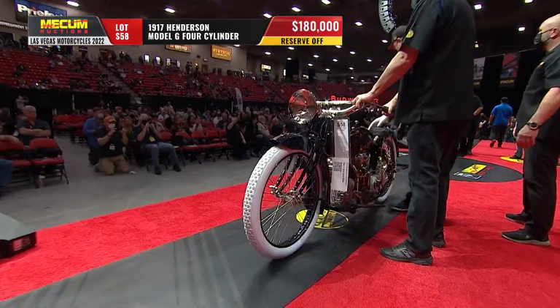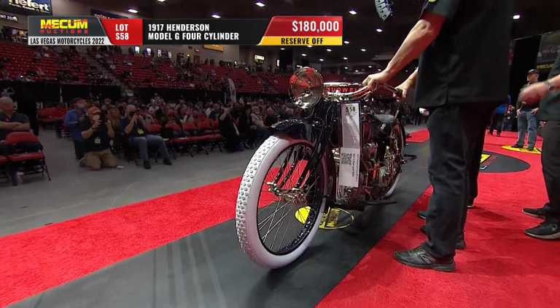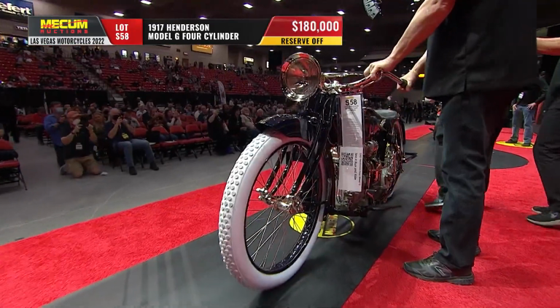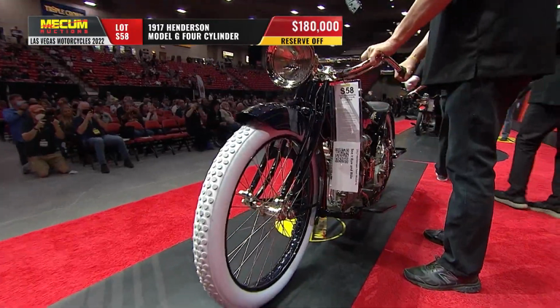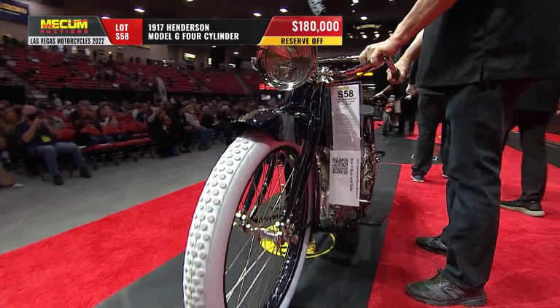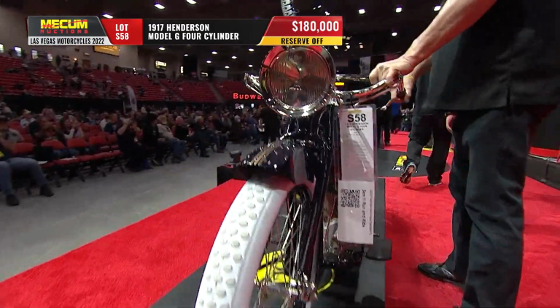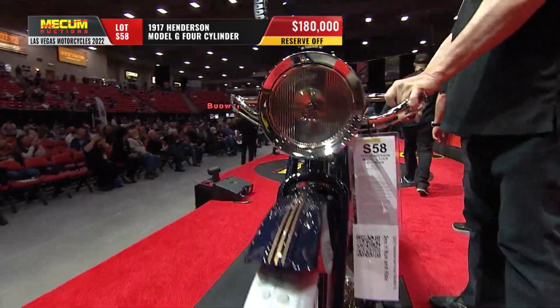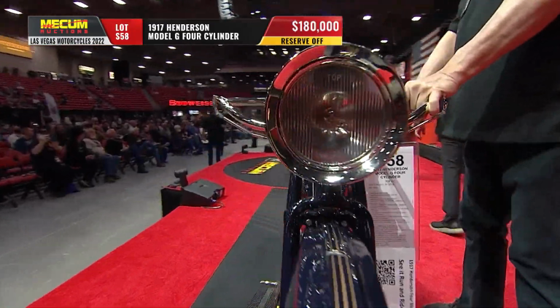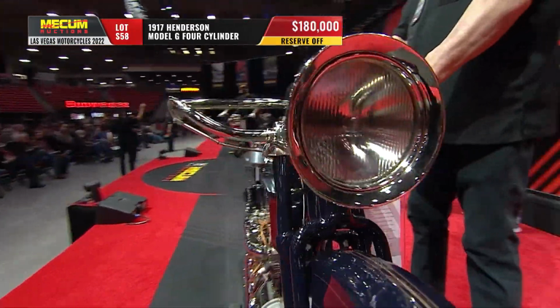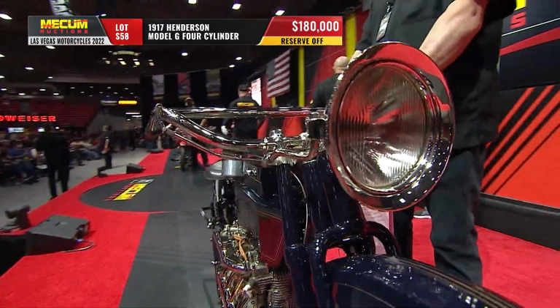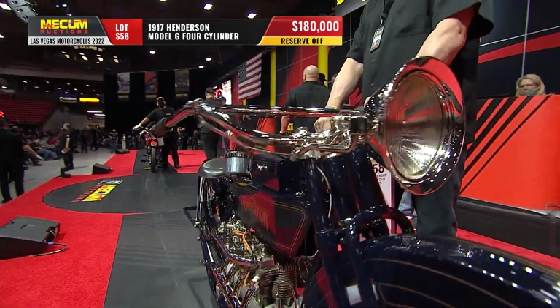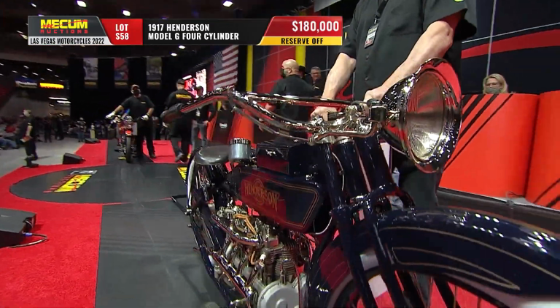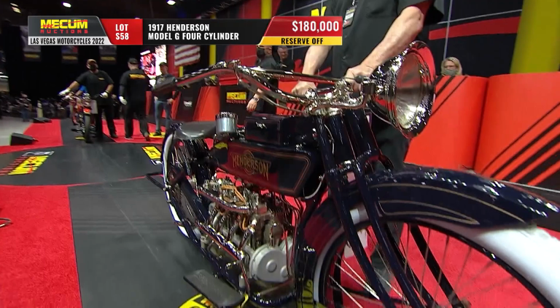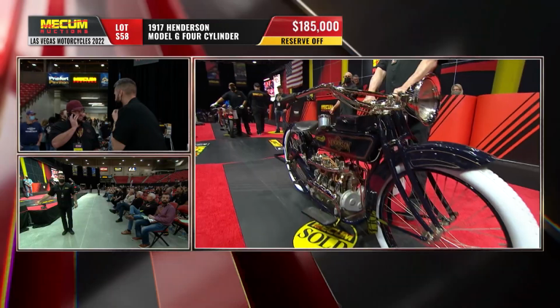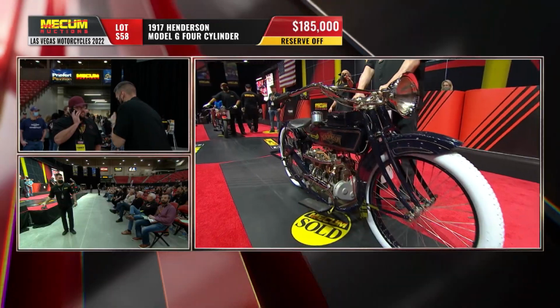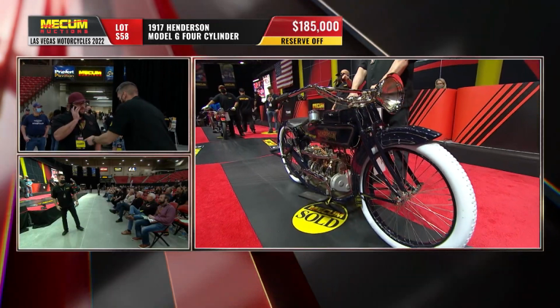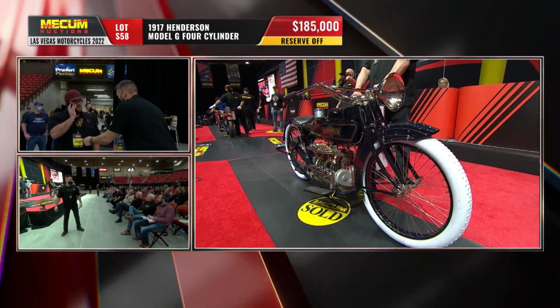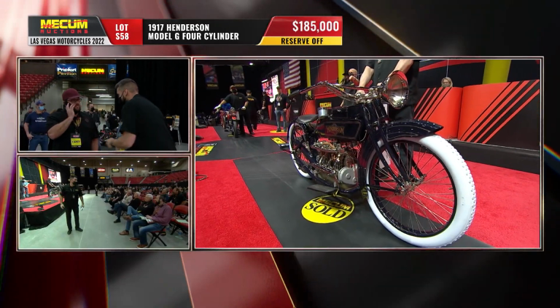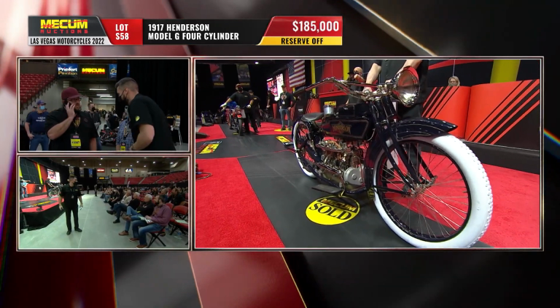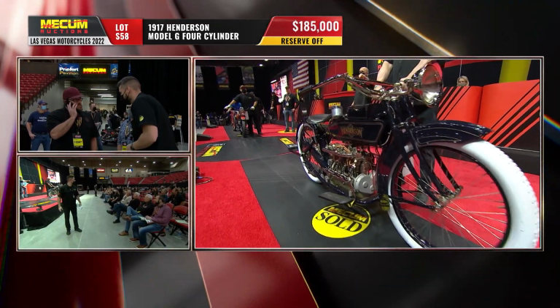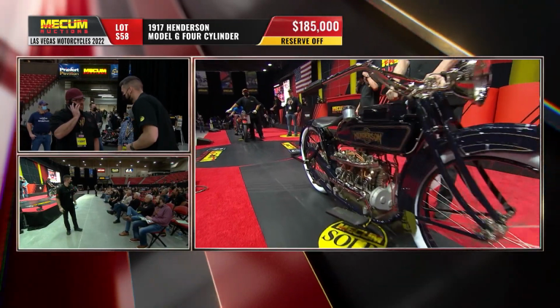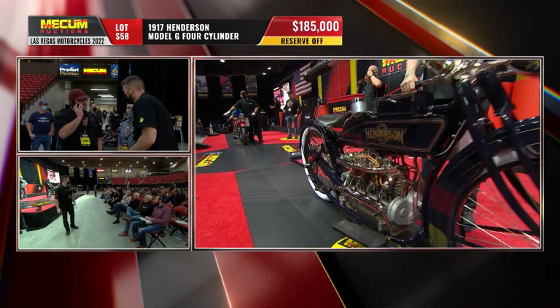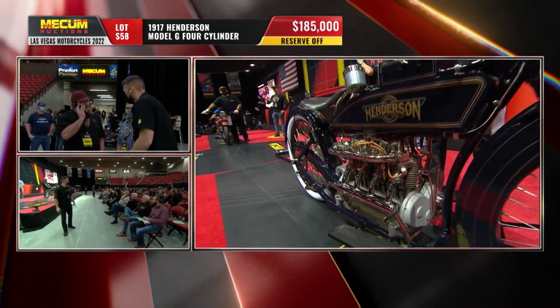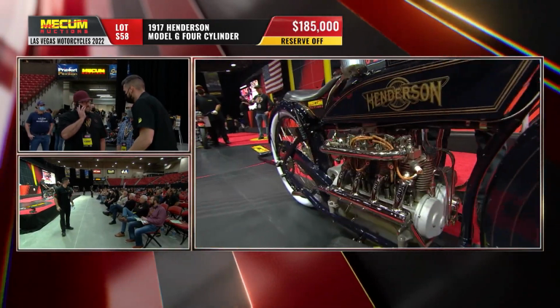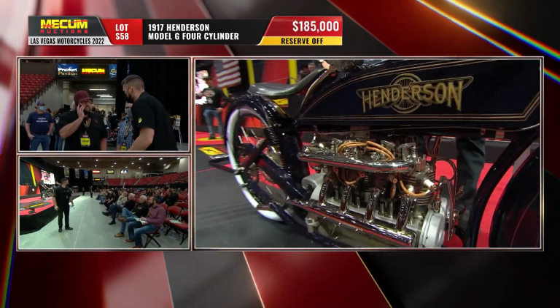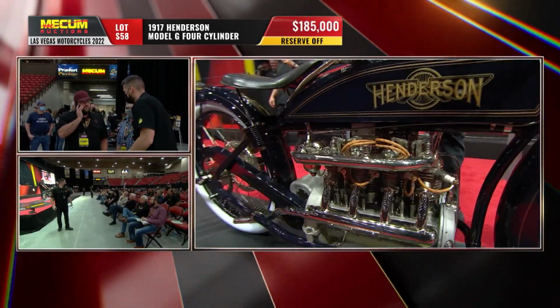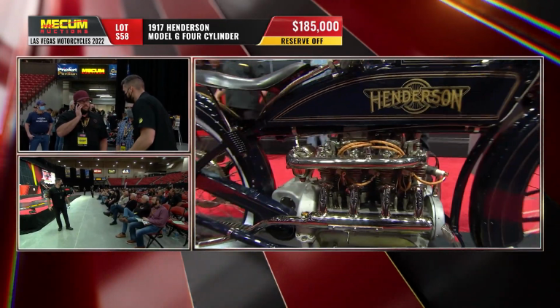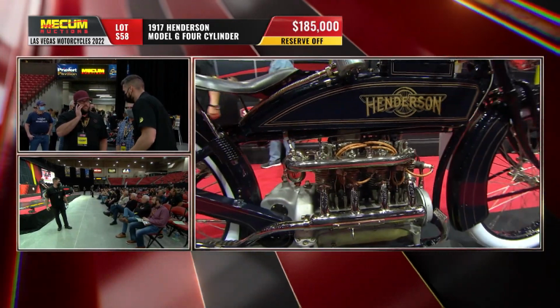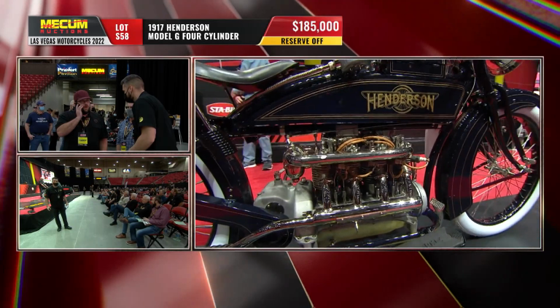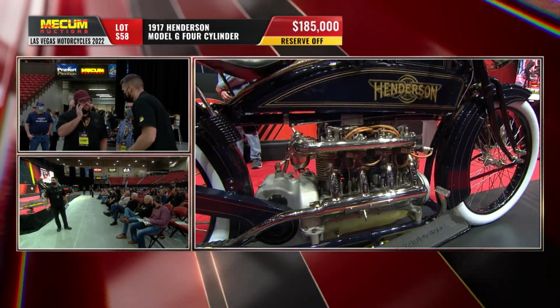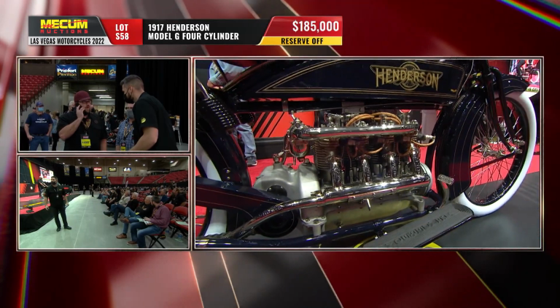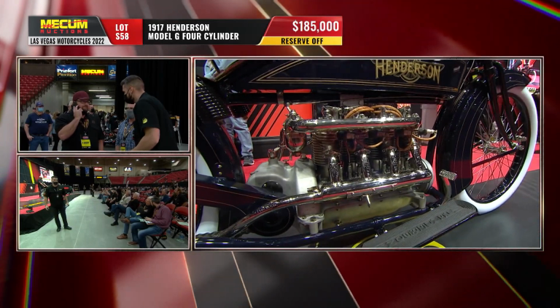Reserve is off, gentlemen. $180,000. Not surprising — we knew it was going to be expensive. We're going to find out how expensive here in just a few moments.